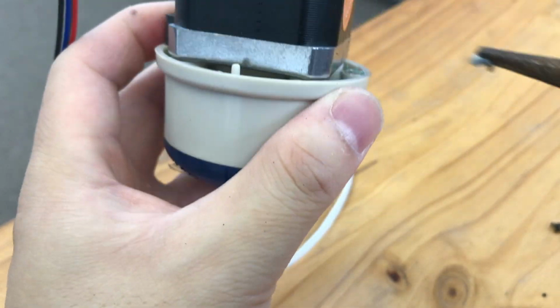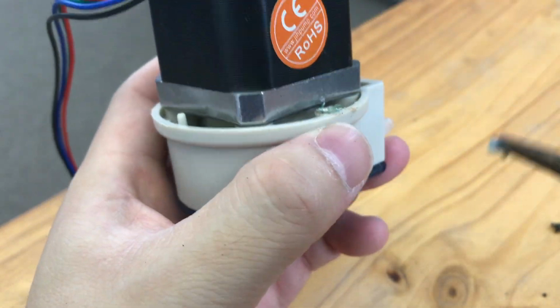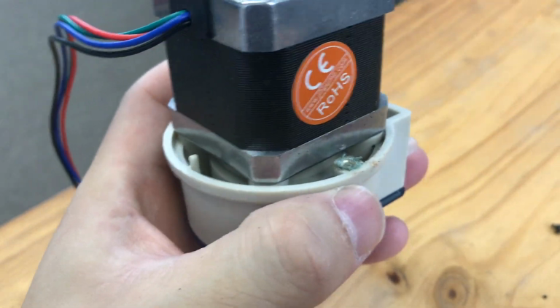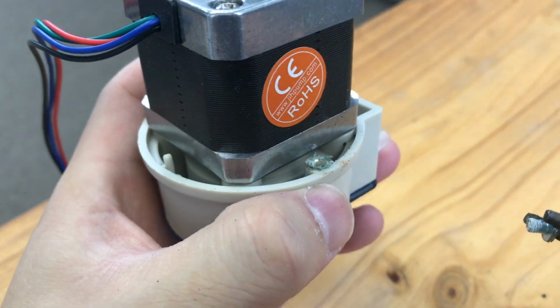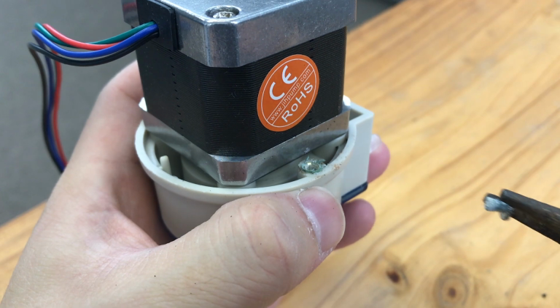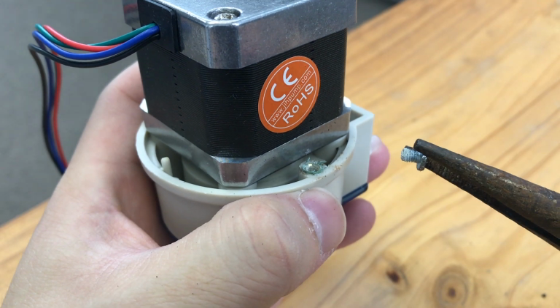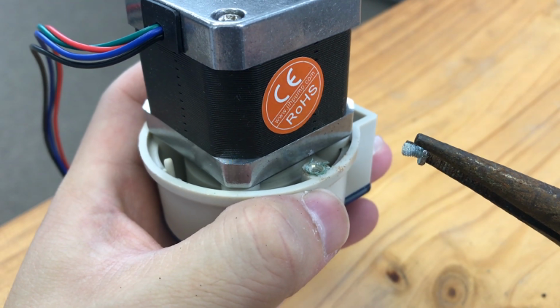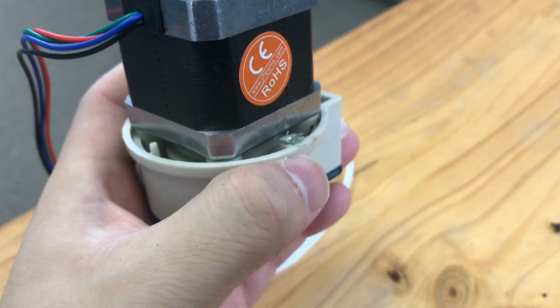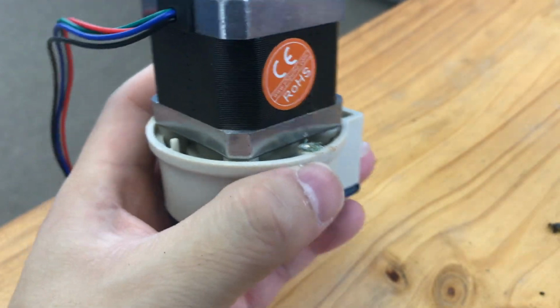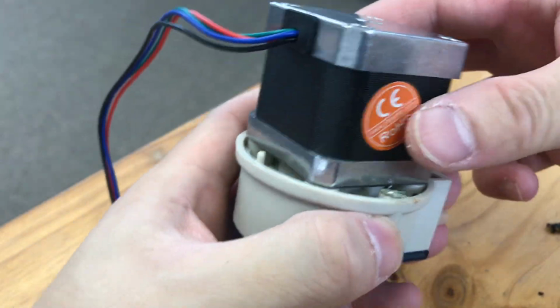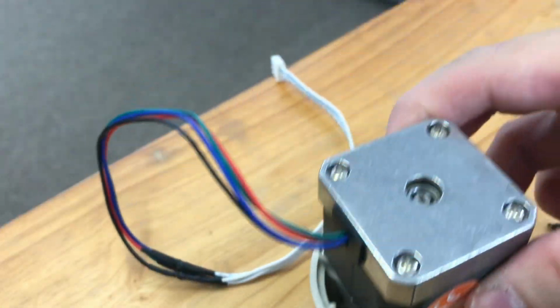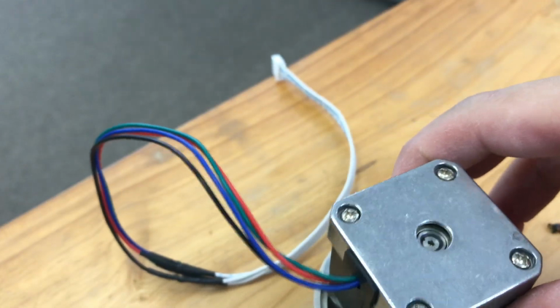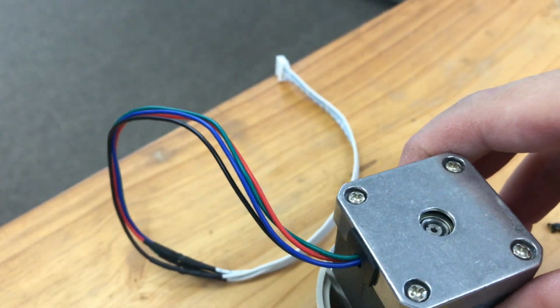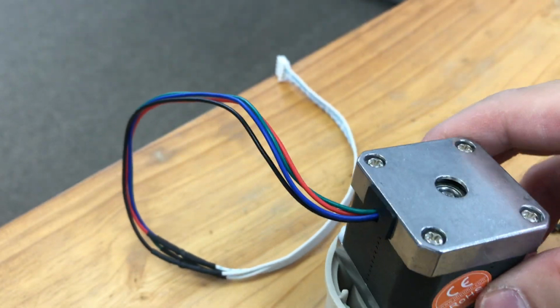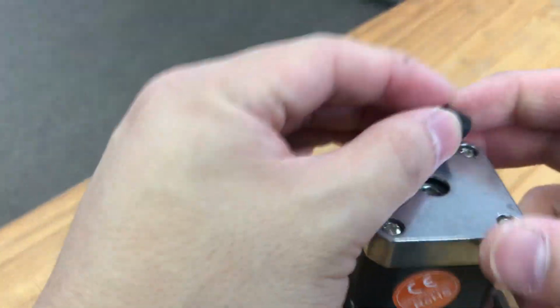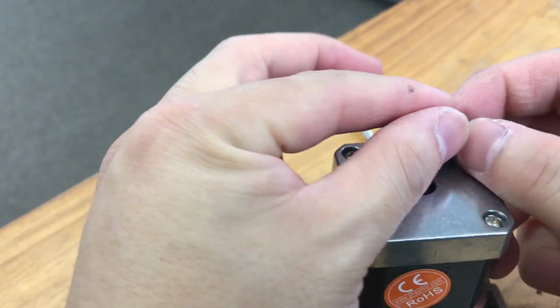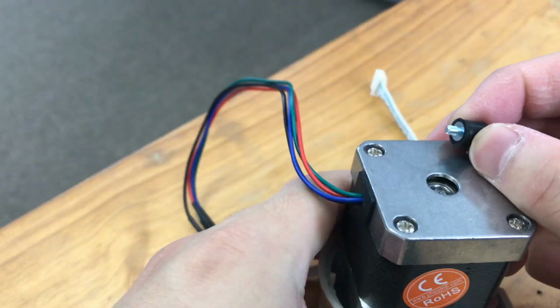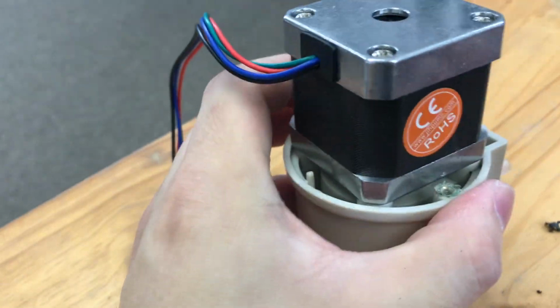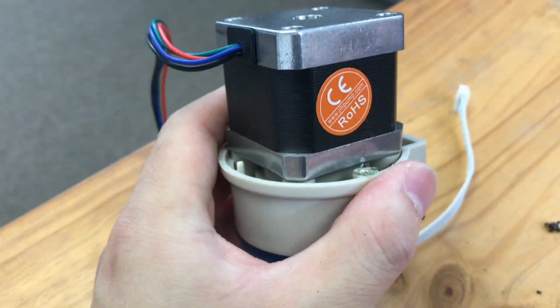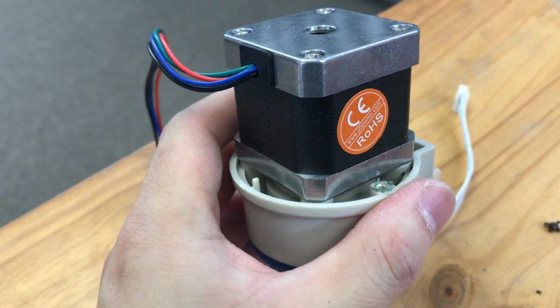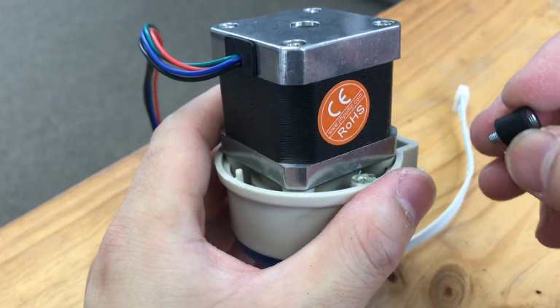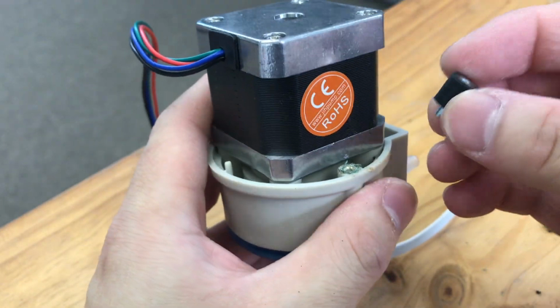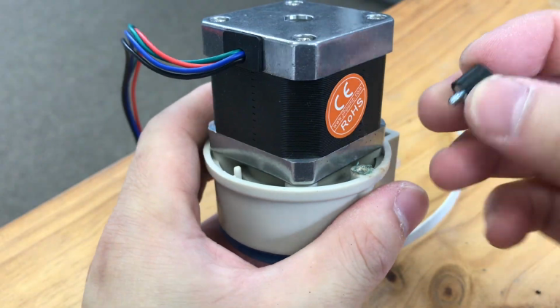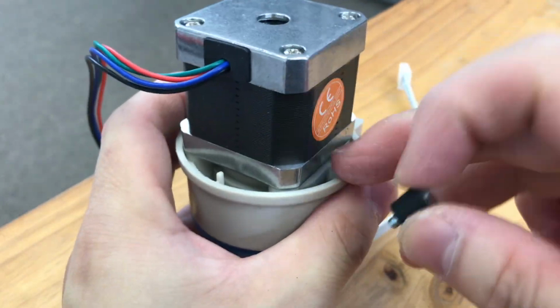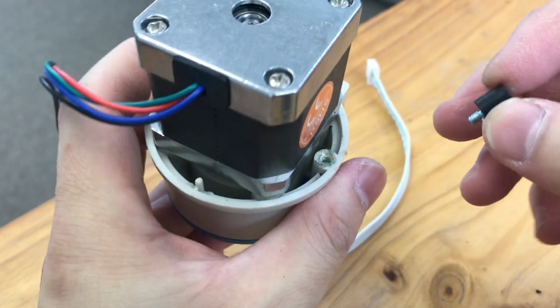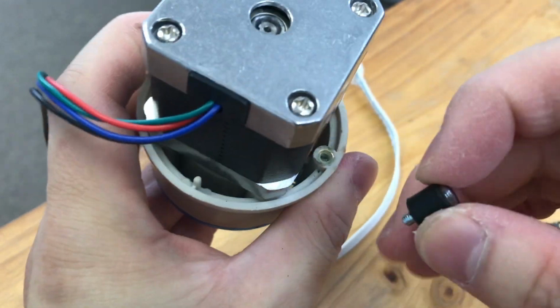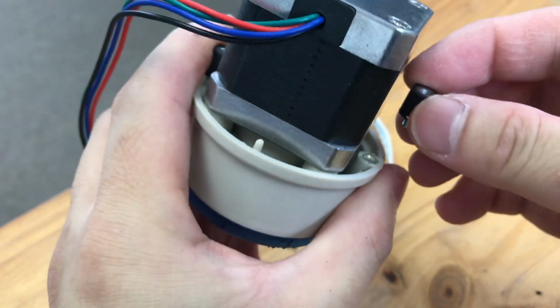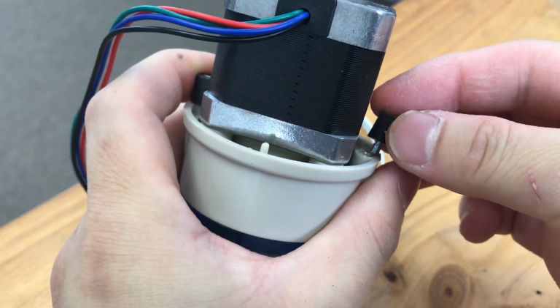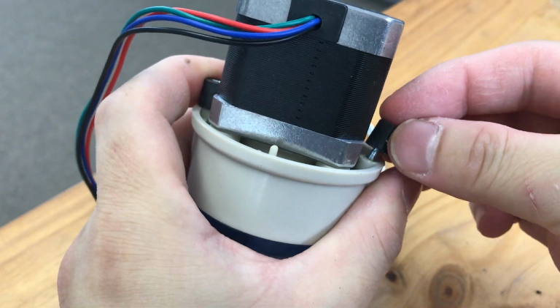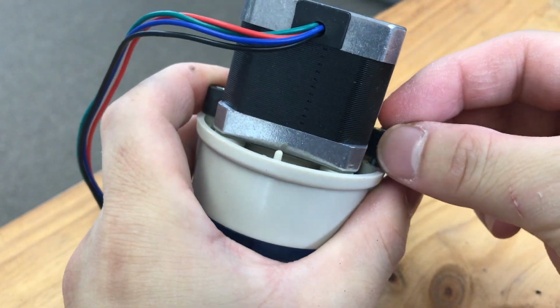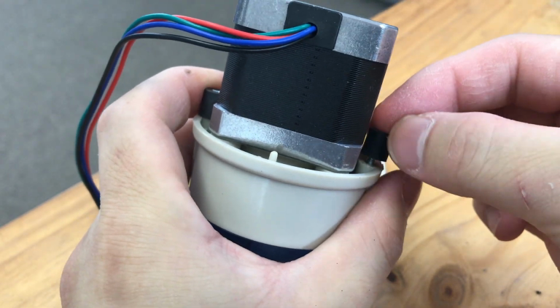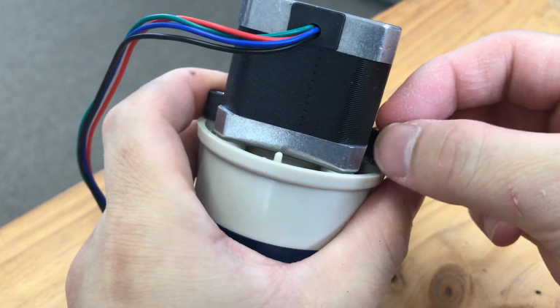There you go — that's out. Then all you need is to put back the new bushing from the silence kit, and all you need is just screw it in.